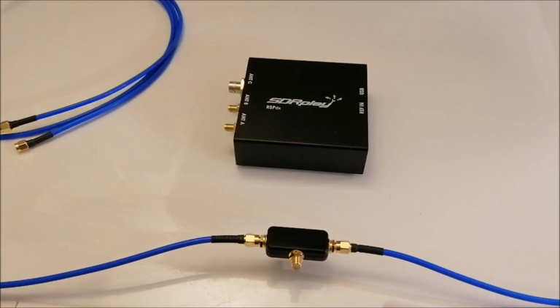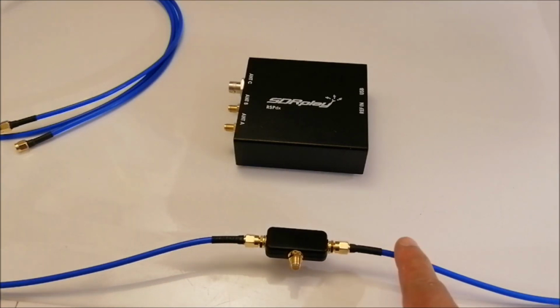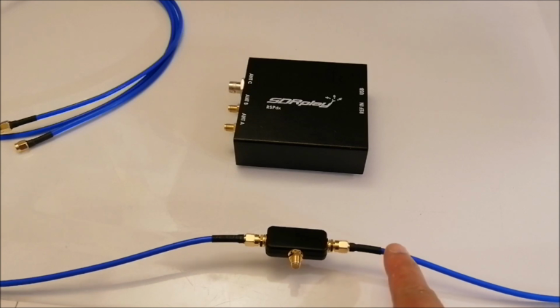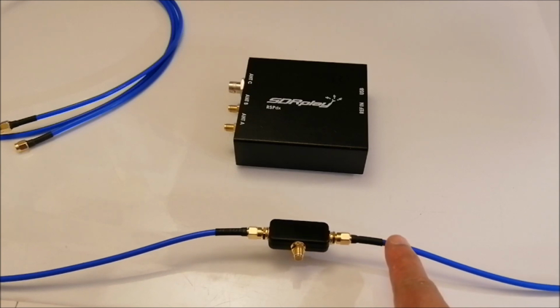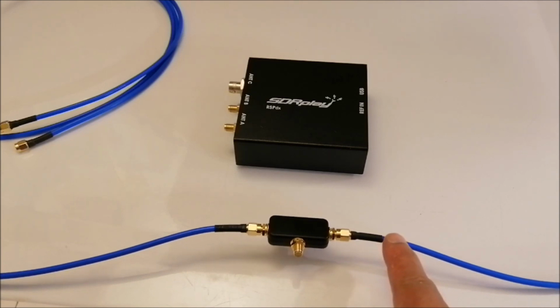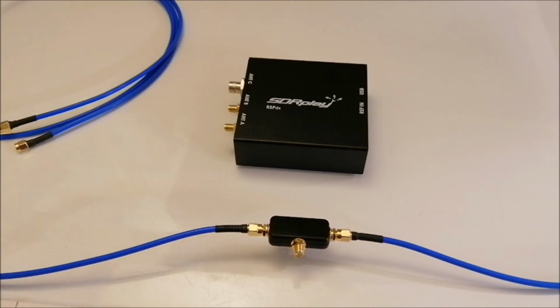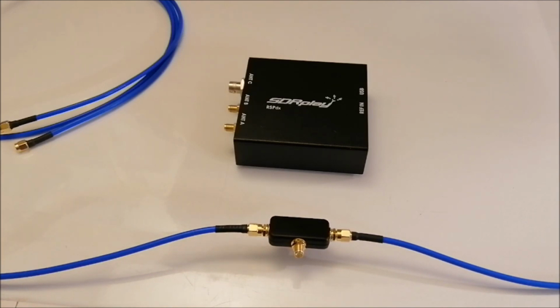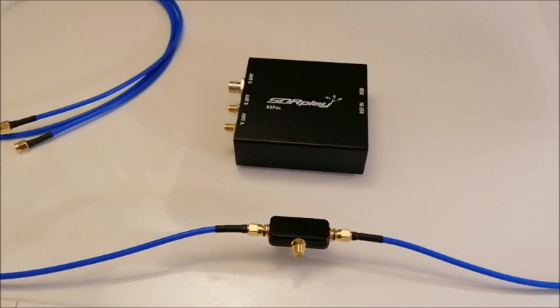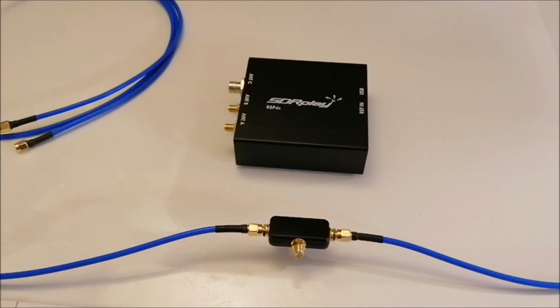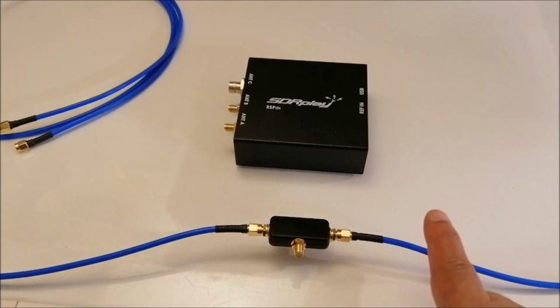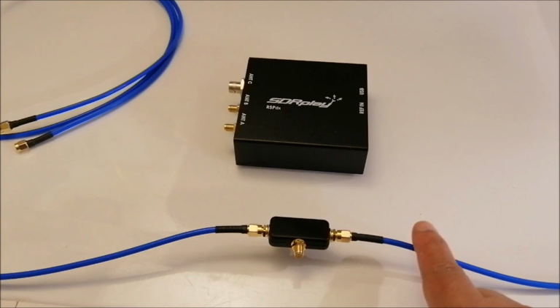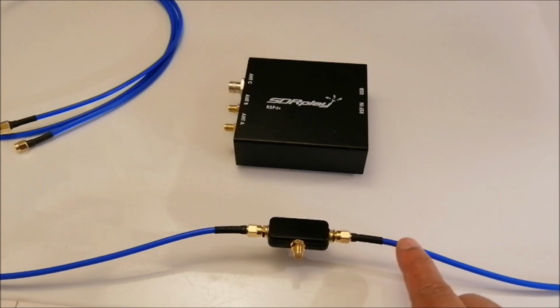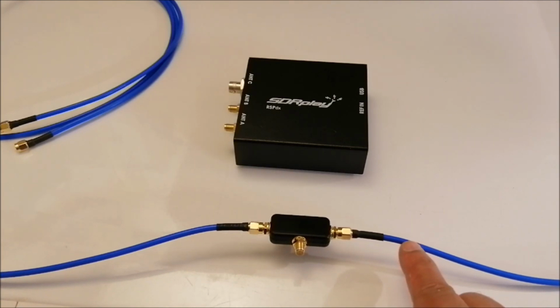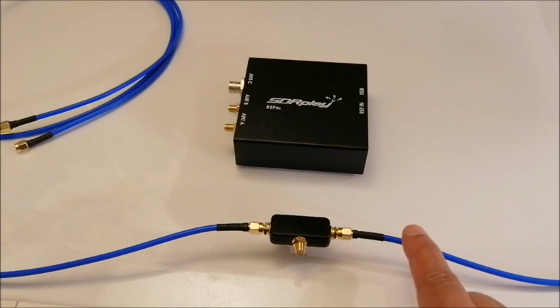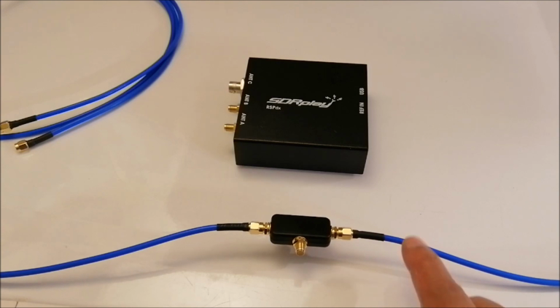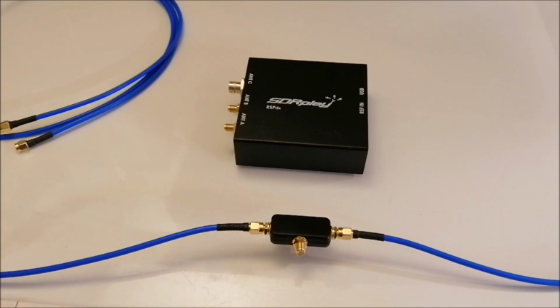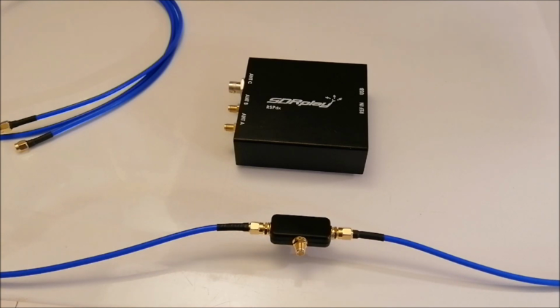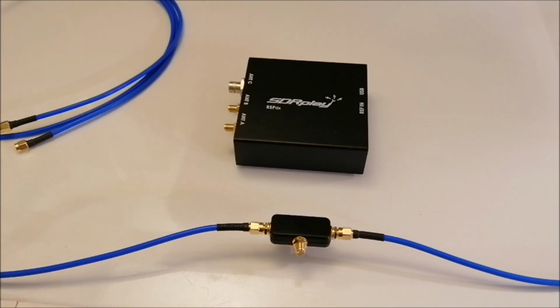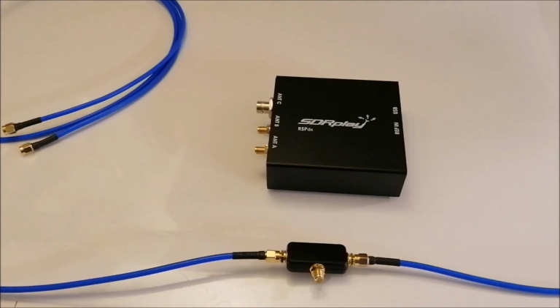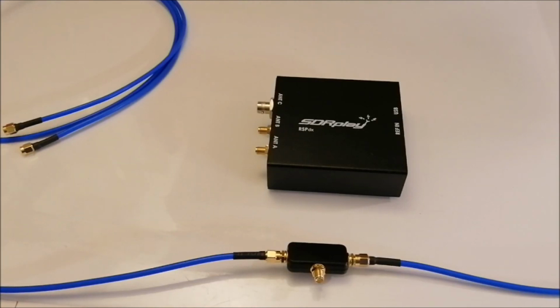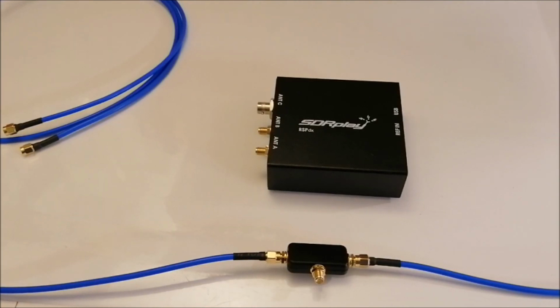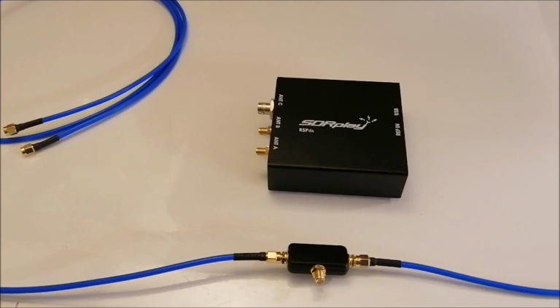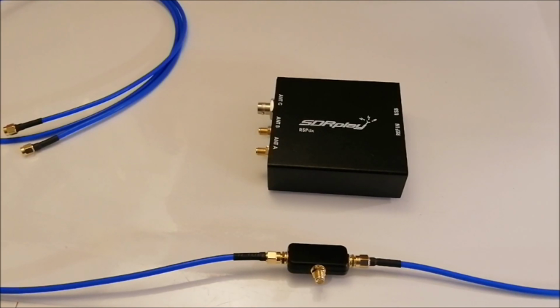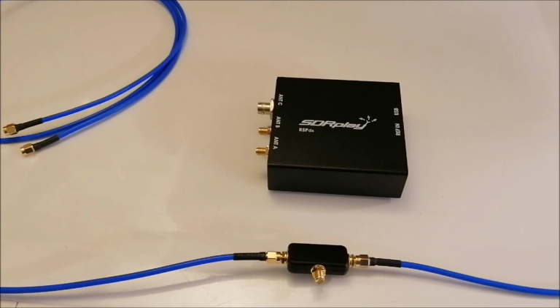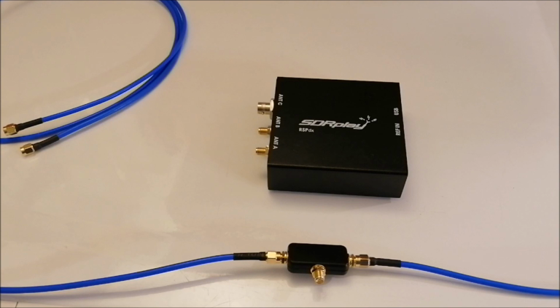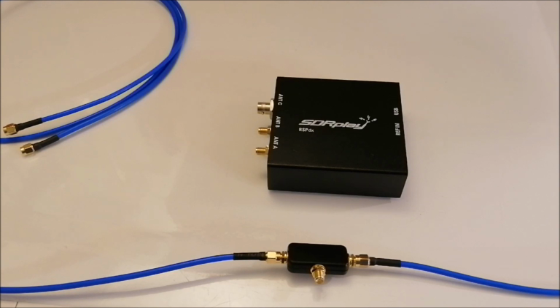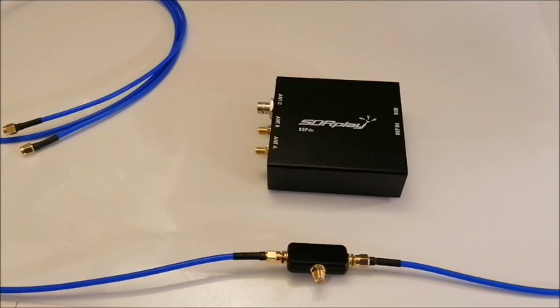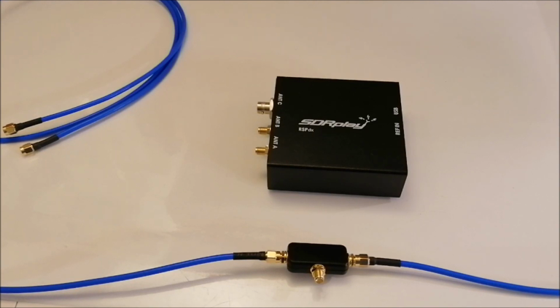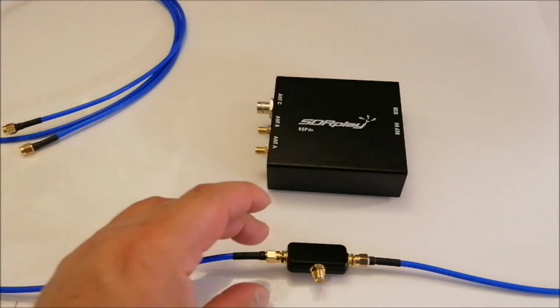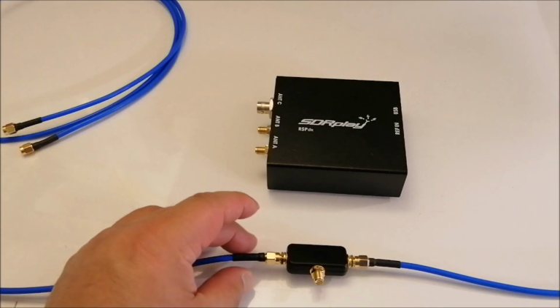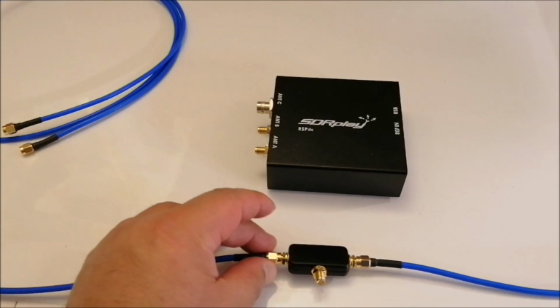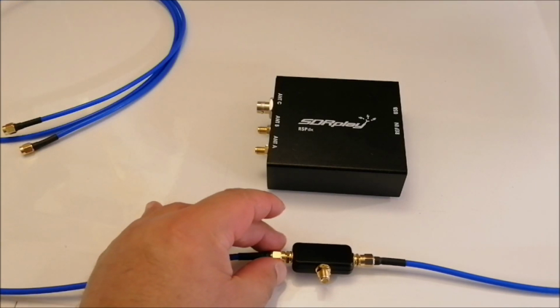Again, I paid $34.95 for this antenna on eBay — I'll put an Amazon link below. Now we're going to take this outside, mount it, and I'm also going to try to weatherproof it.